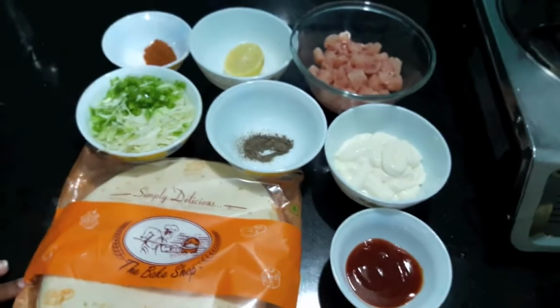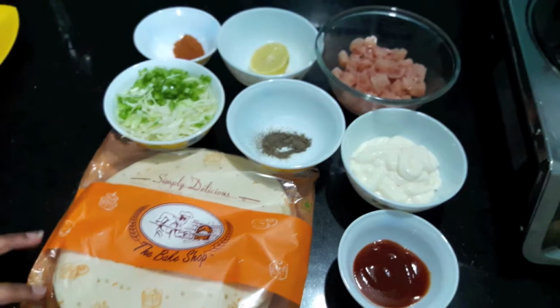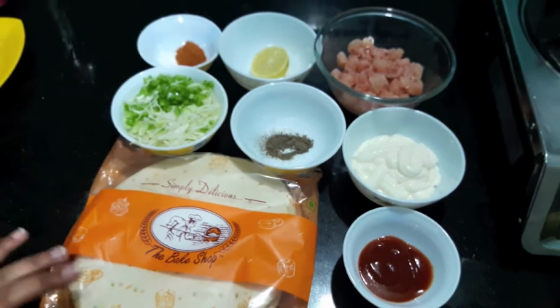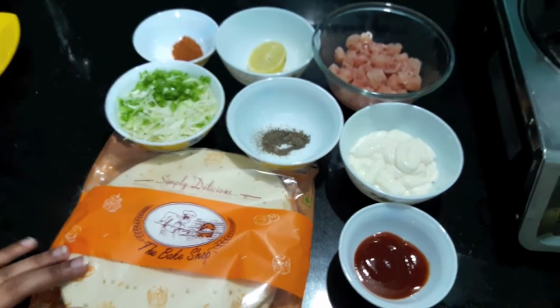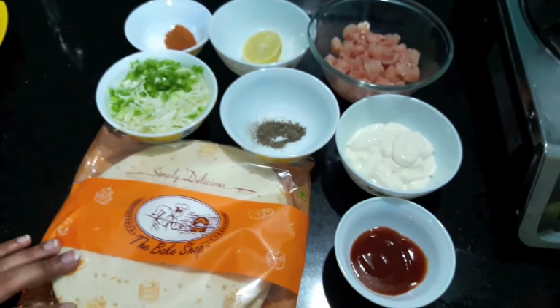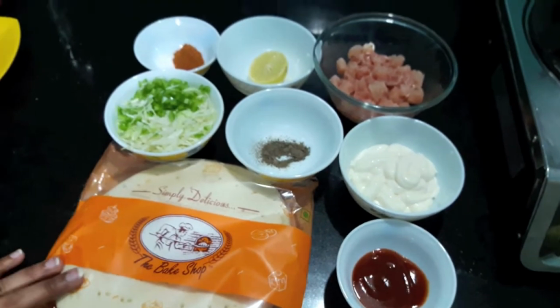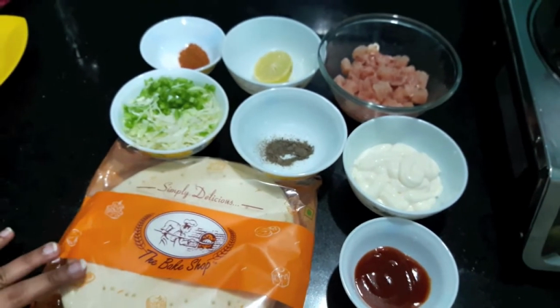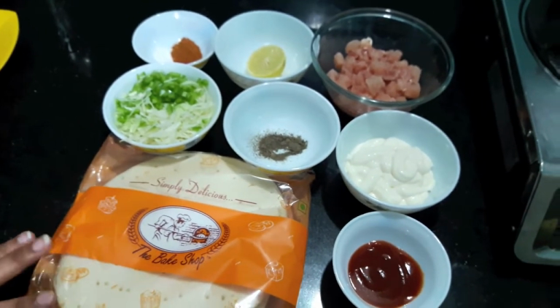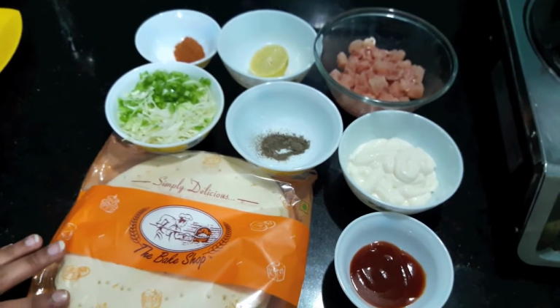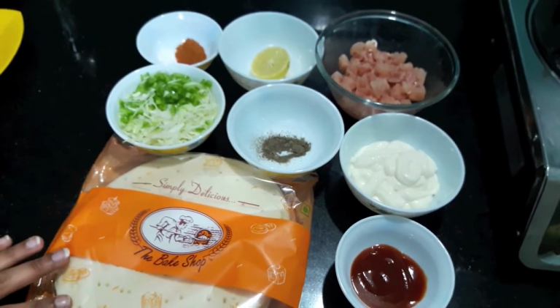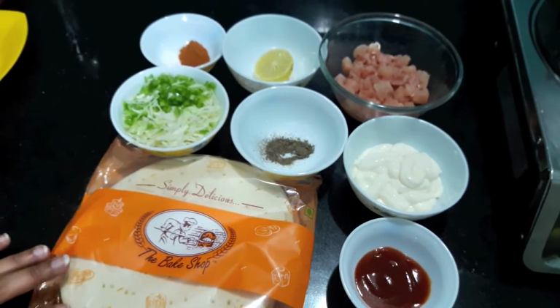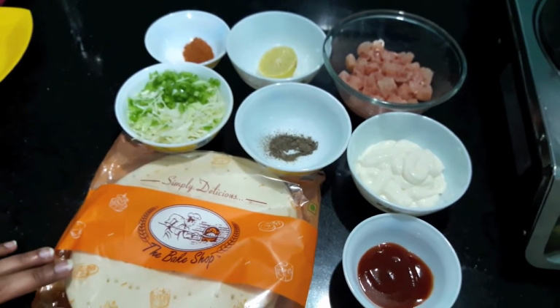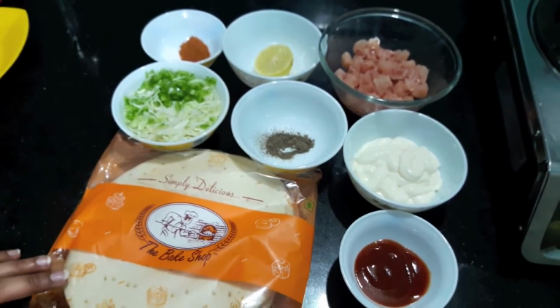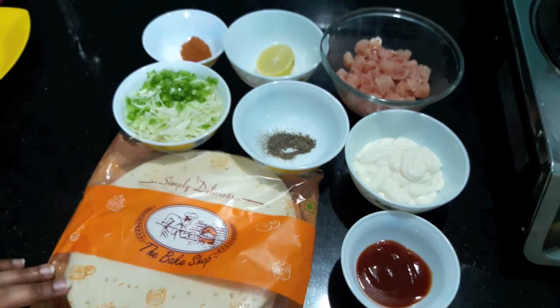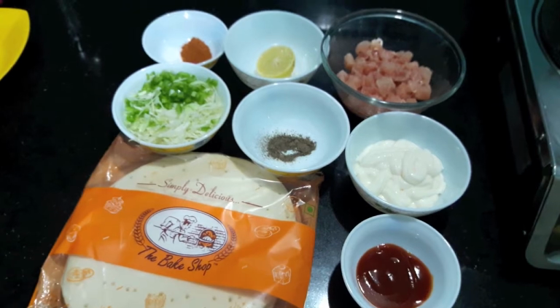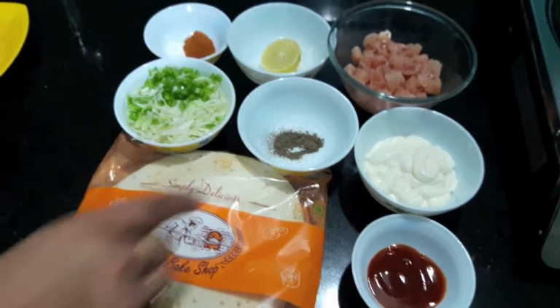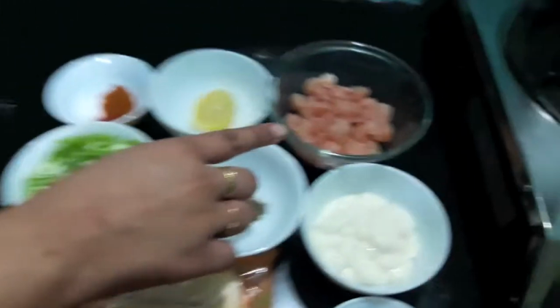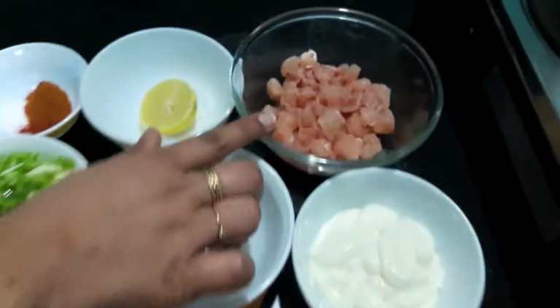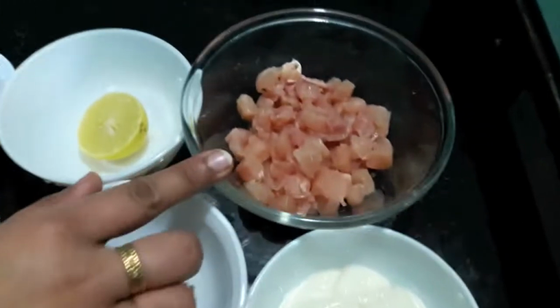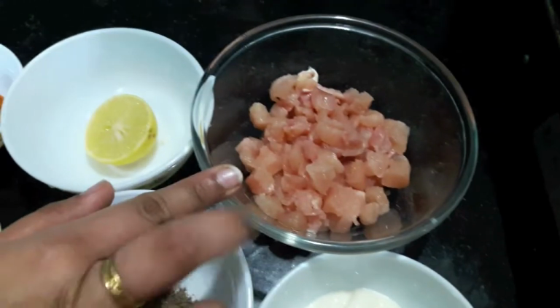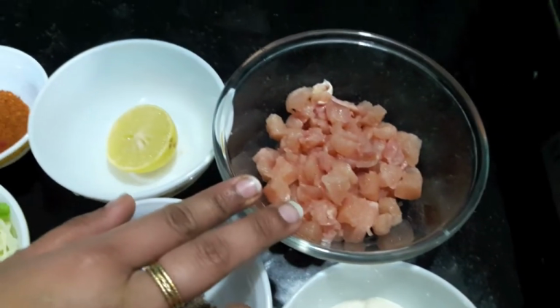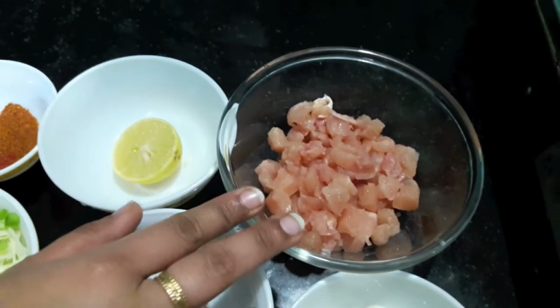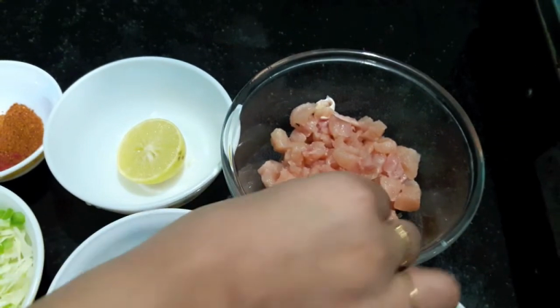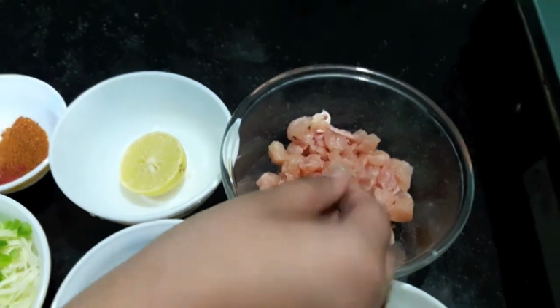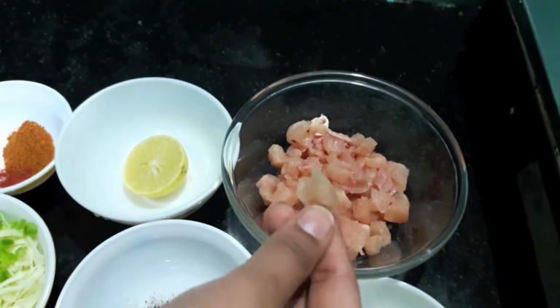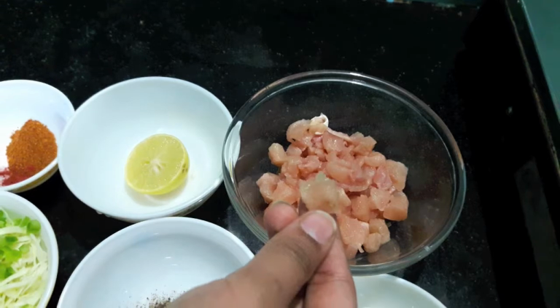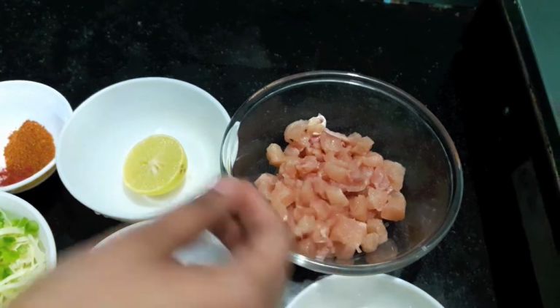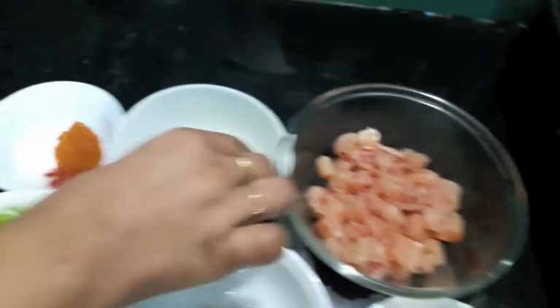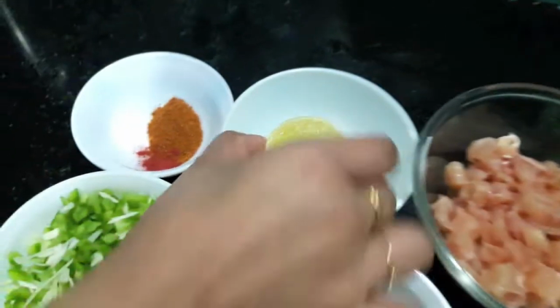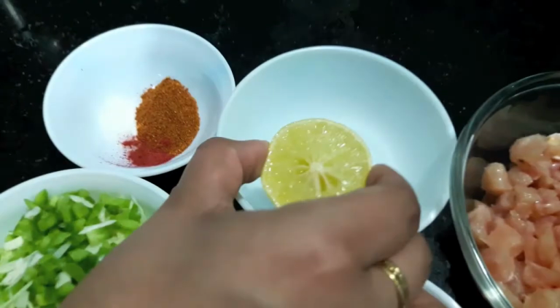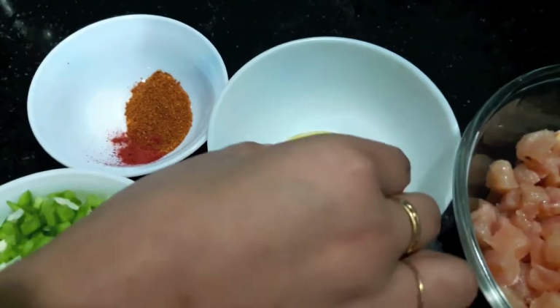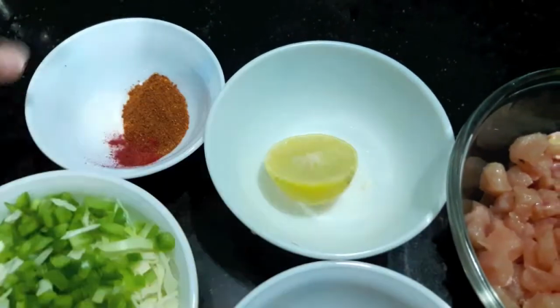Hello and welcome to my channel Jeepa Ask Kitchen. Today I am going to show you how to make chicken stuffed pizza sandwich. So let's start. Here I have 250 grams of chicken cut into small cubes, half a lemon juice,